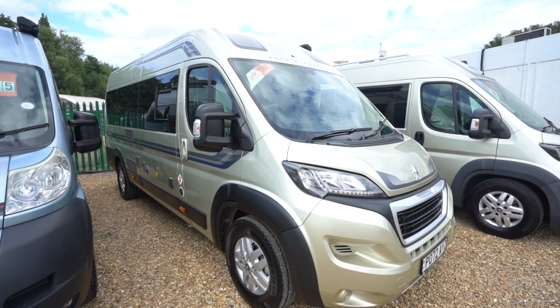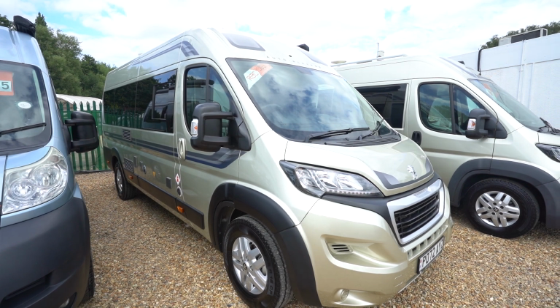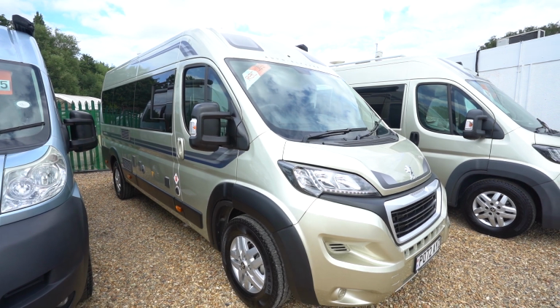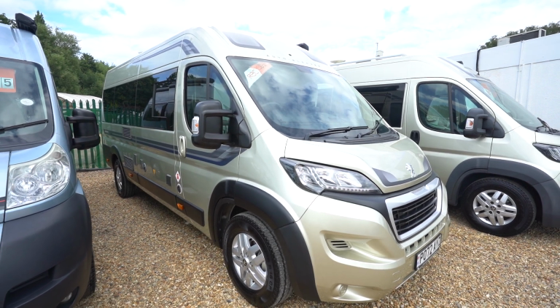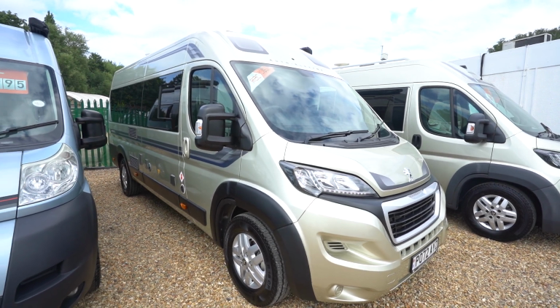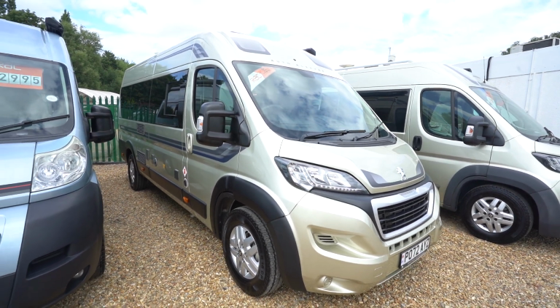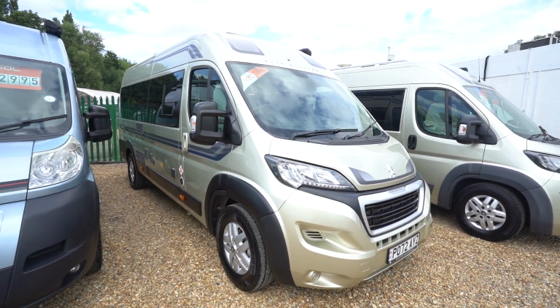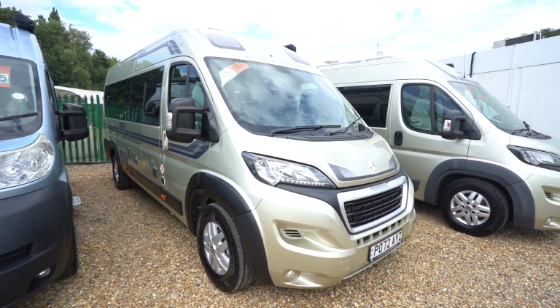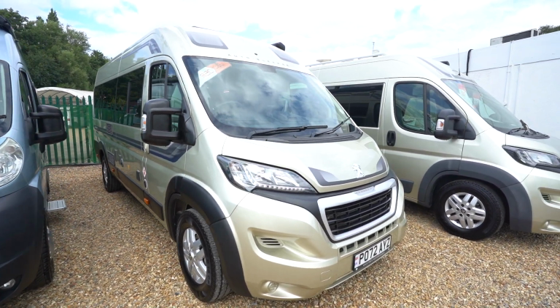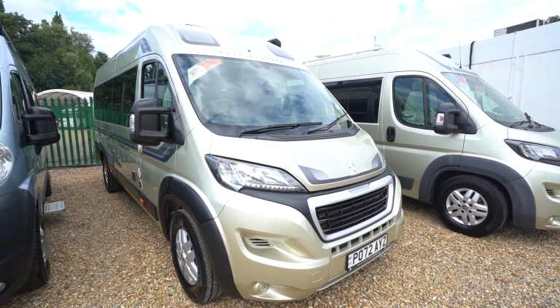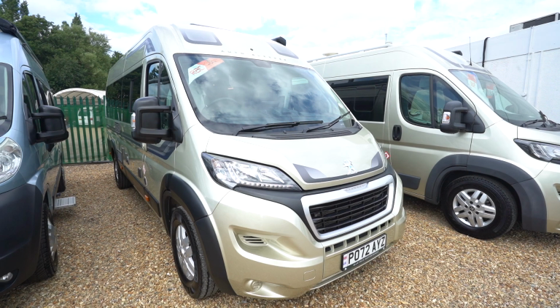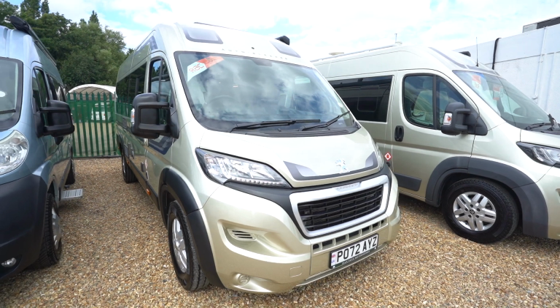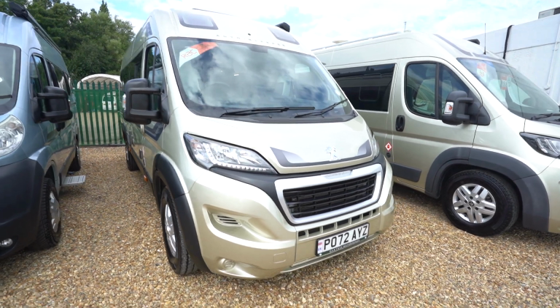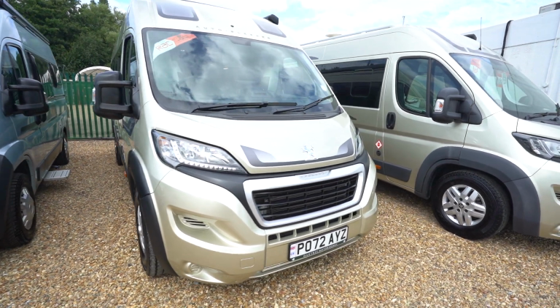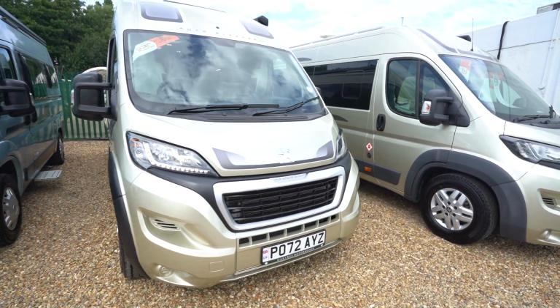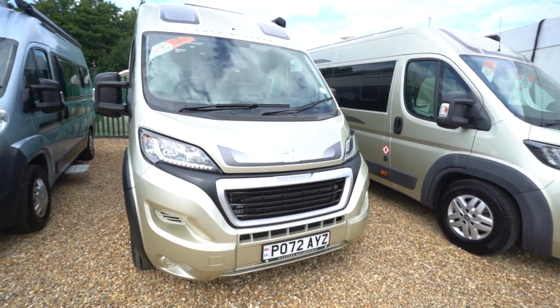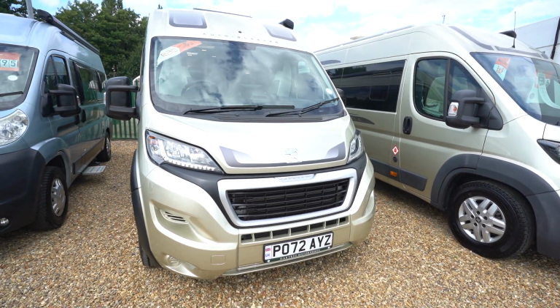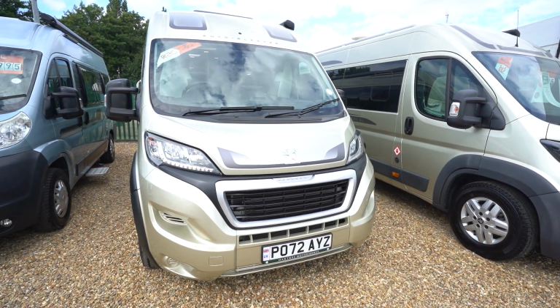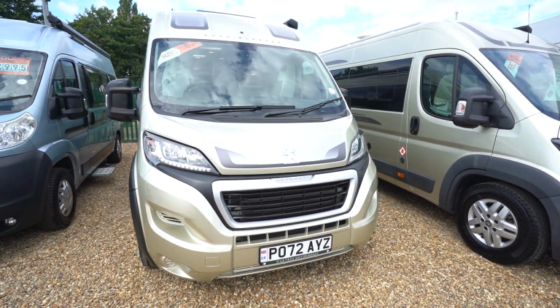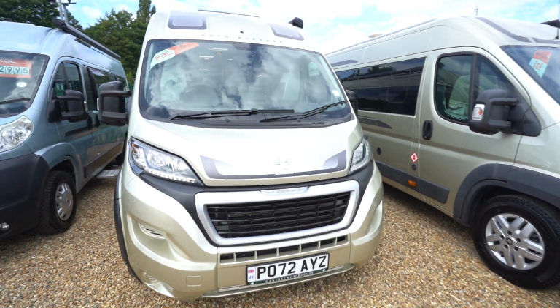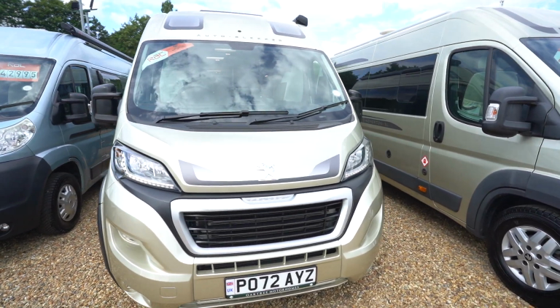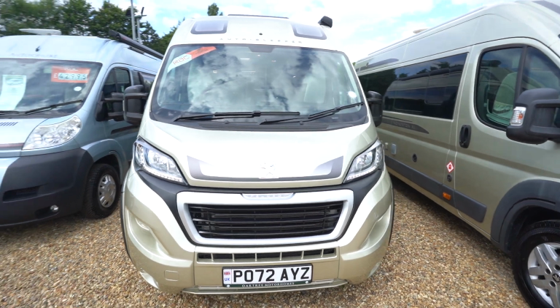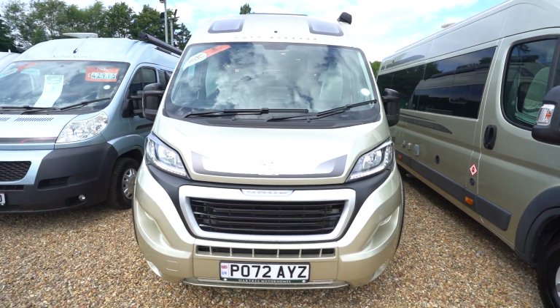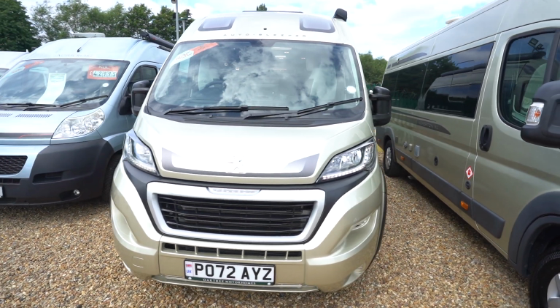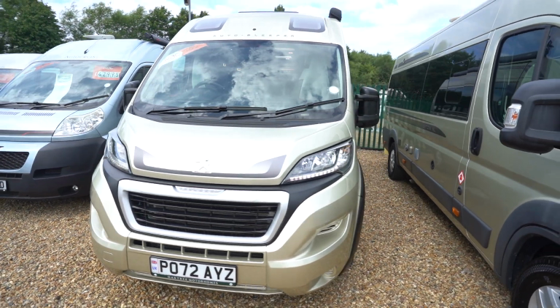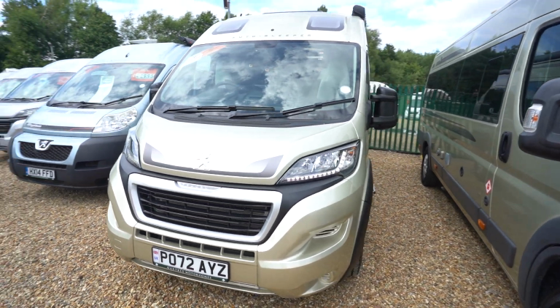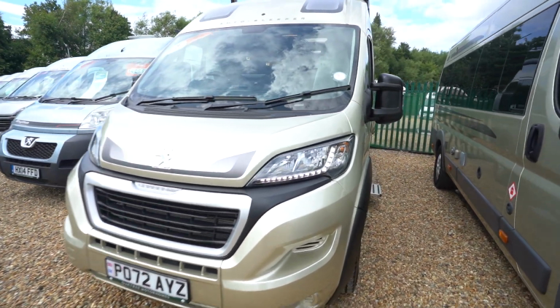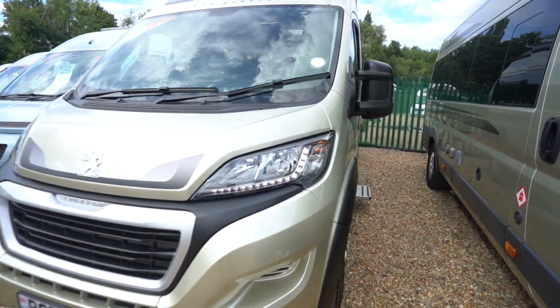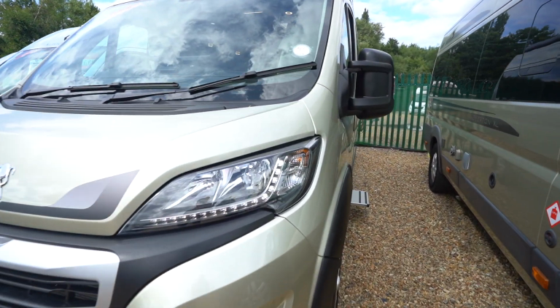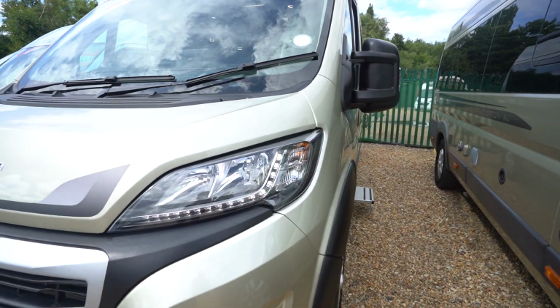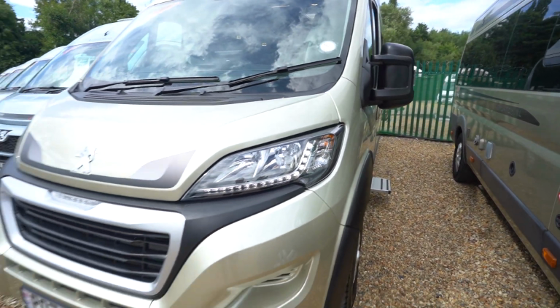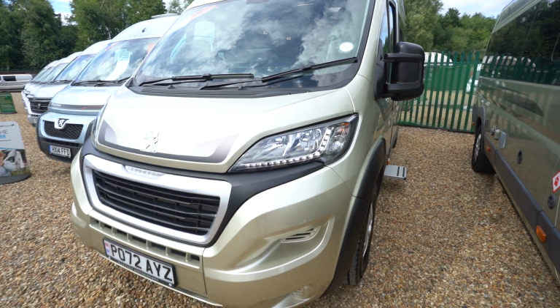Hello everyone, it's Ben from Oaktree here. Today I'm walking around this lovely Autosleeper Kingham. It's on a 2022-72 registration in beautiful condition. As you can see, we've got daytime running lights here and it's on the Peugeot chassis.